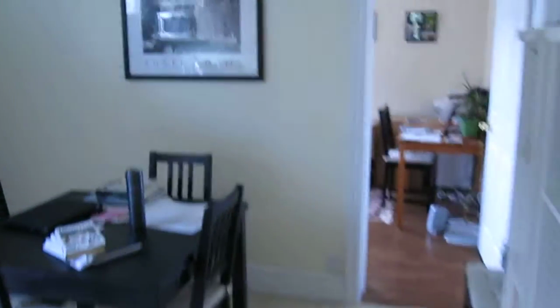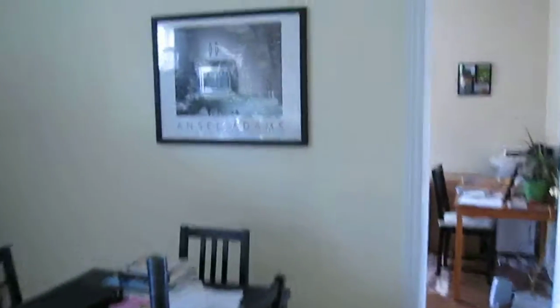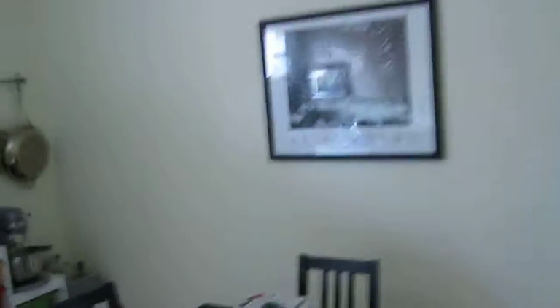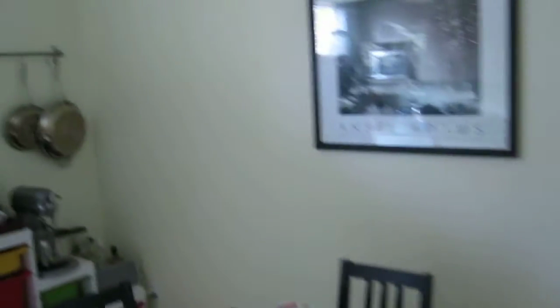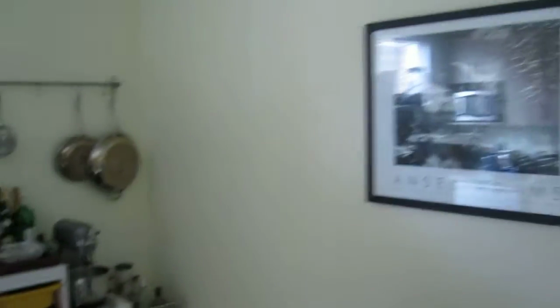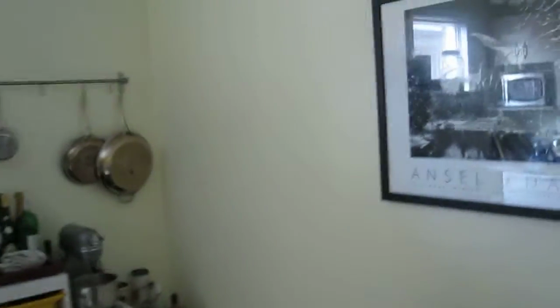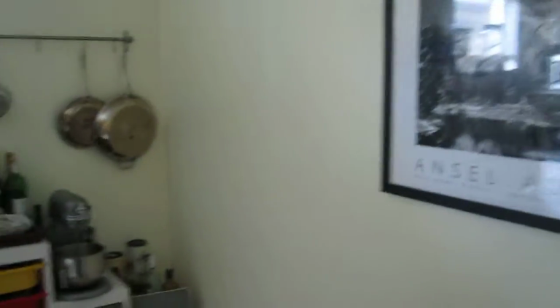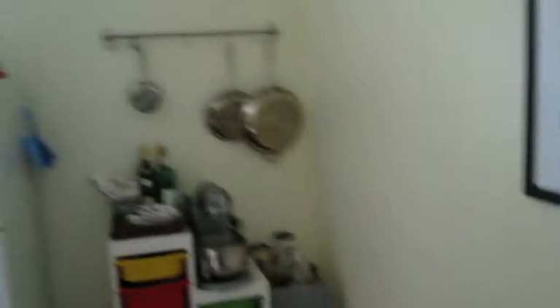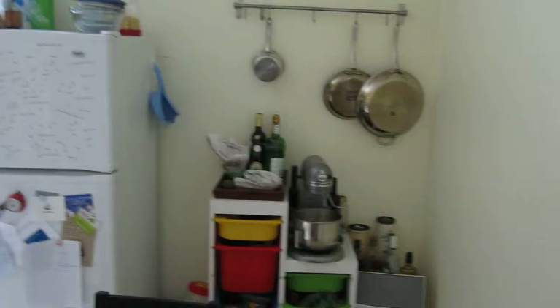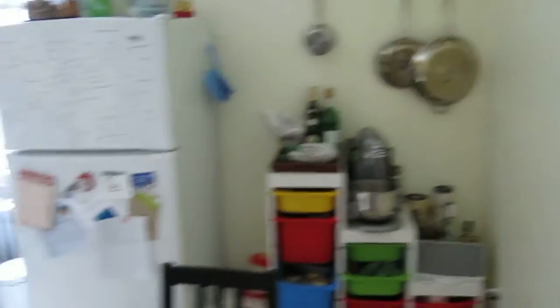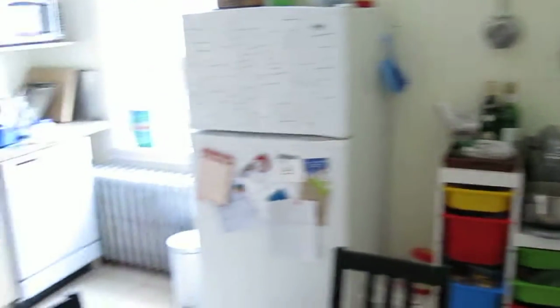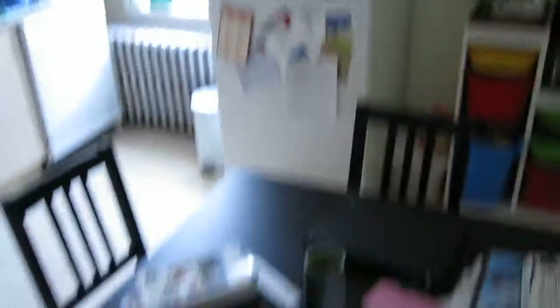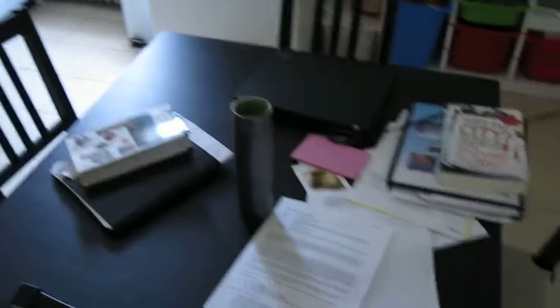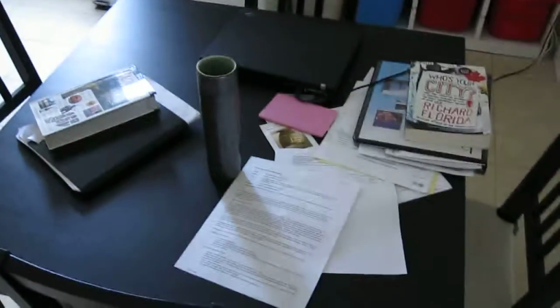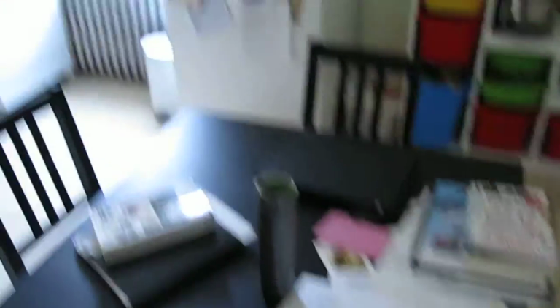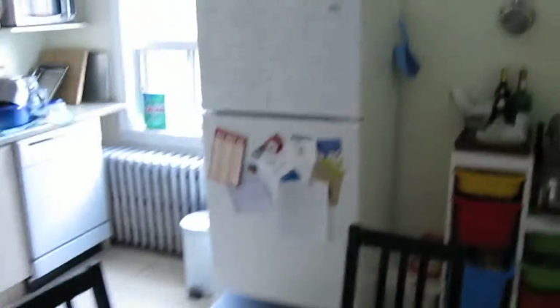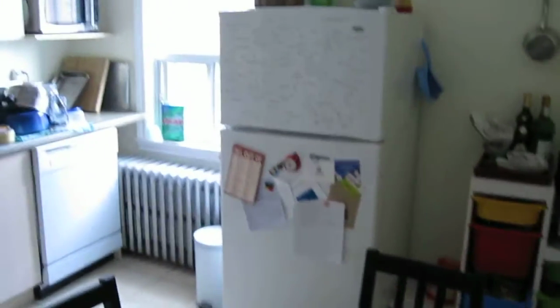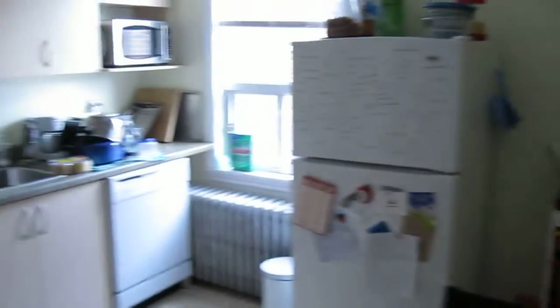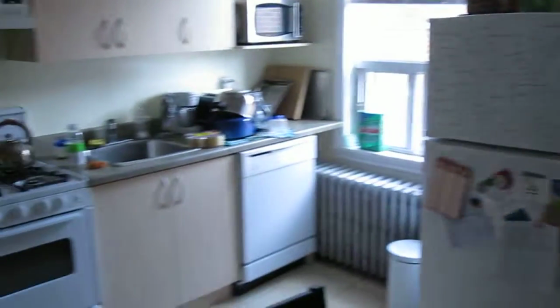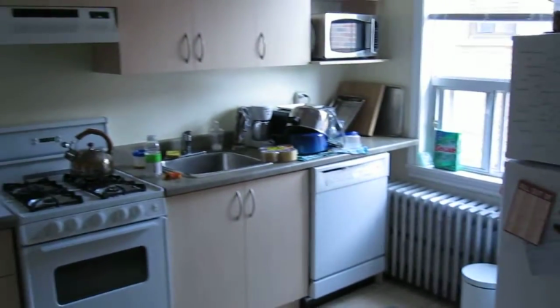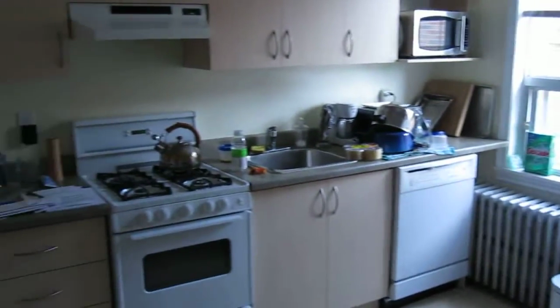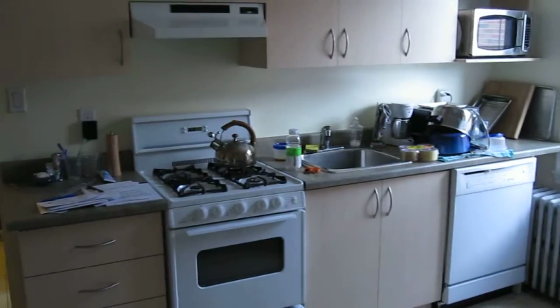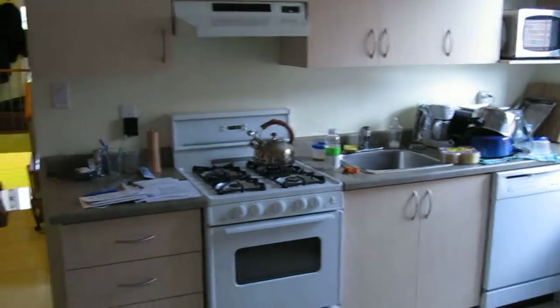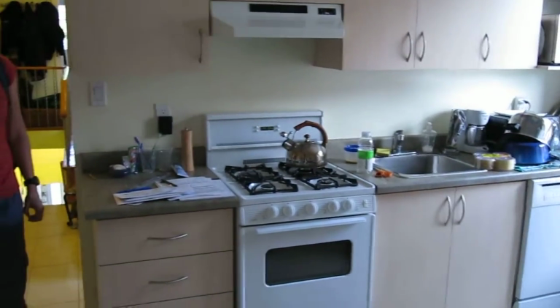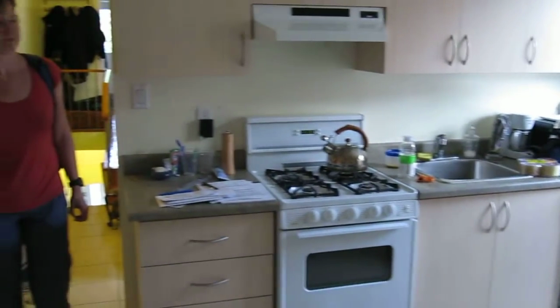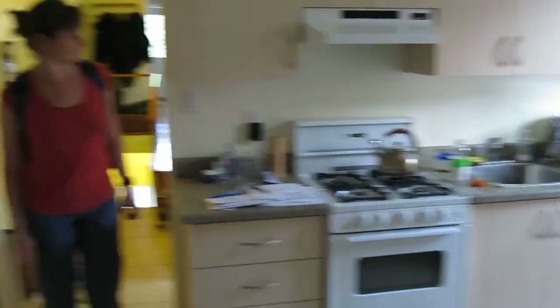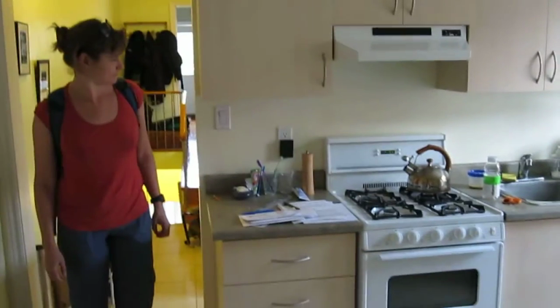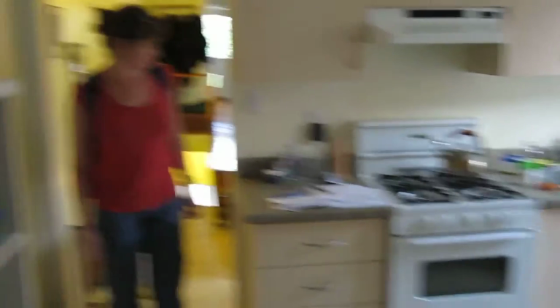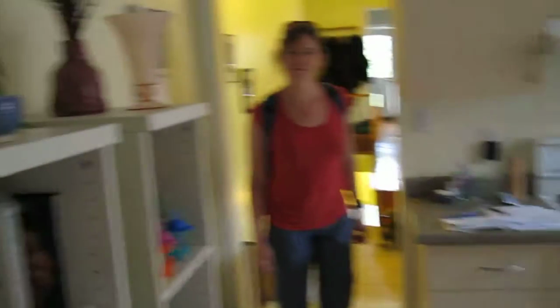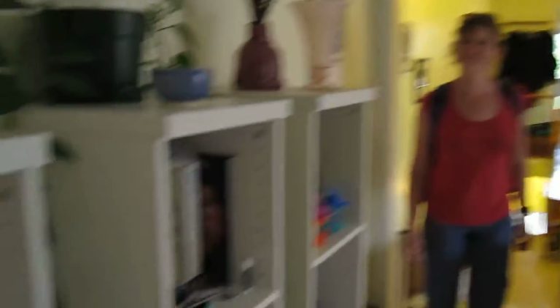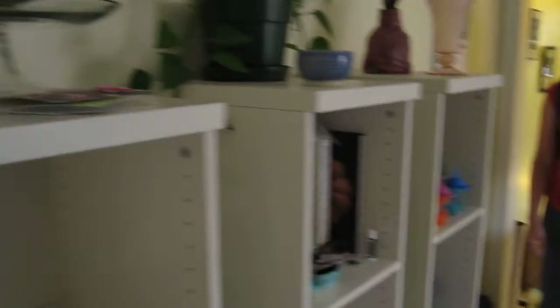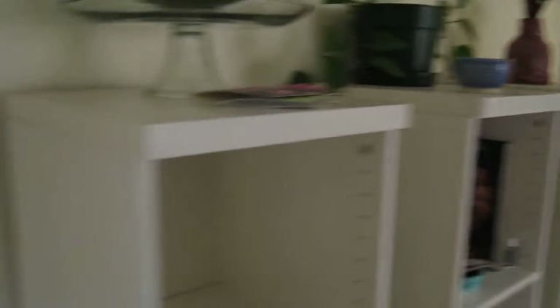Okay, so here we have the kitchen. Nice and big. Table down here. Window. Gas stove. Okay.